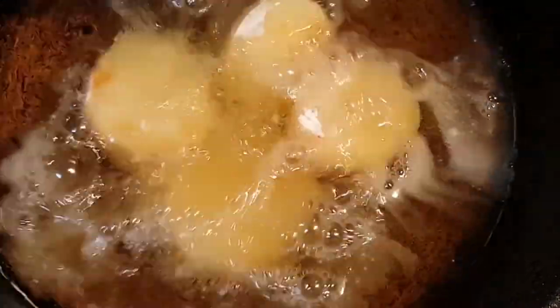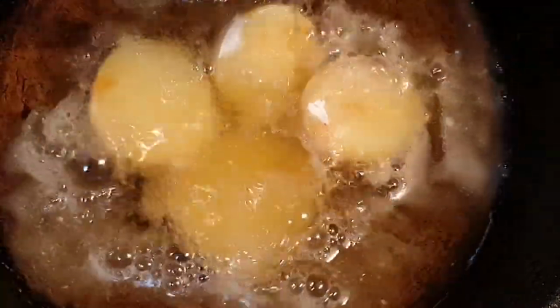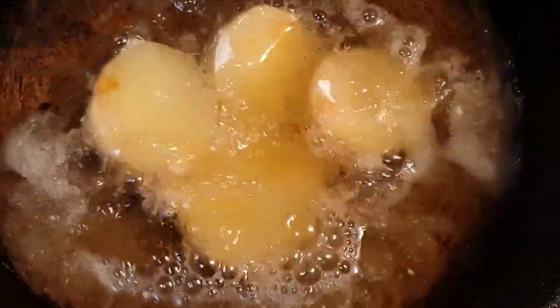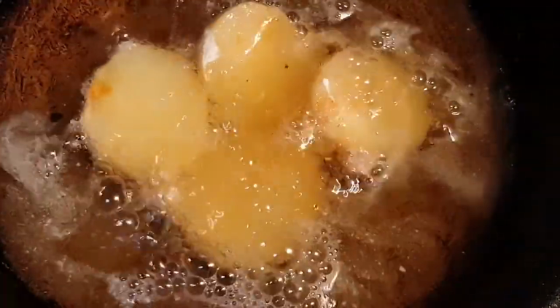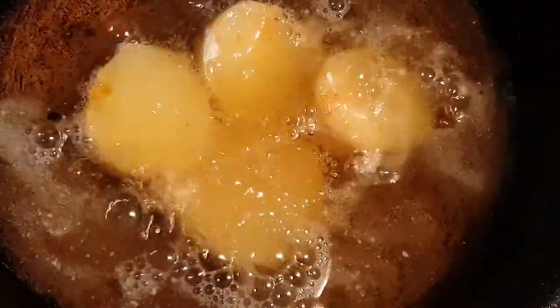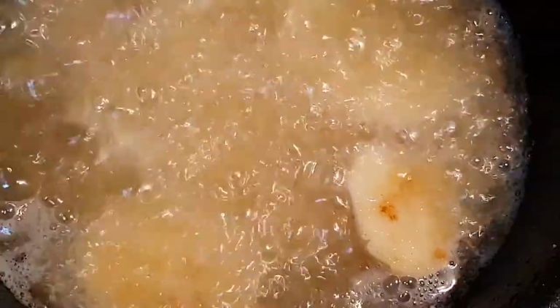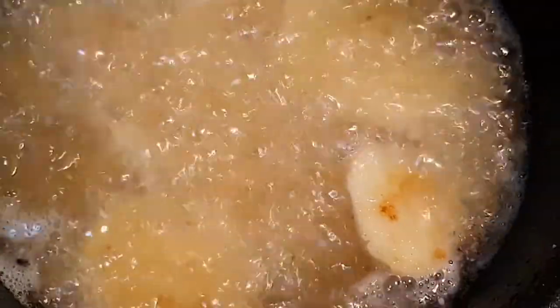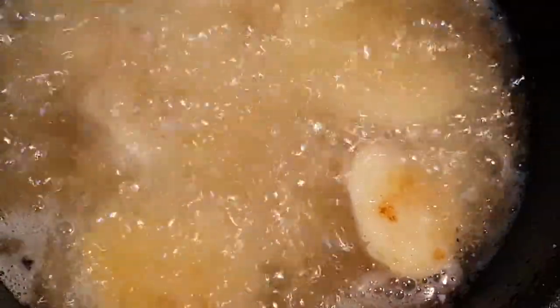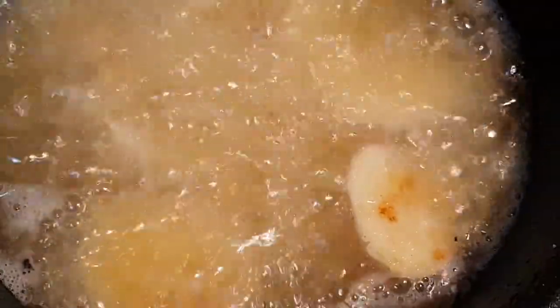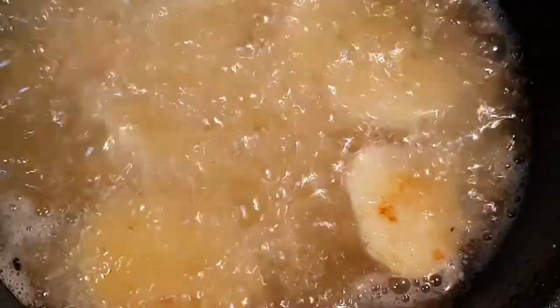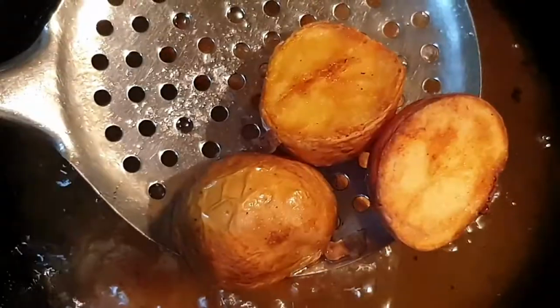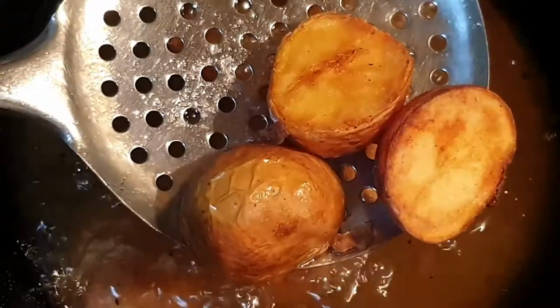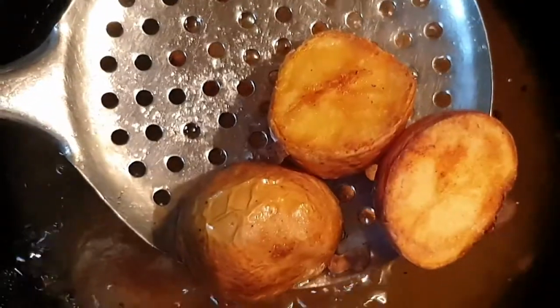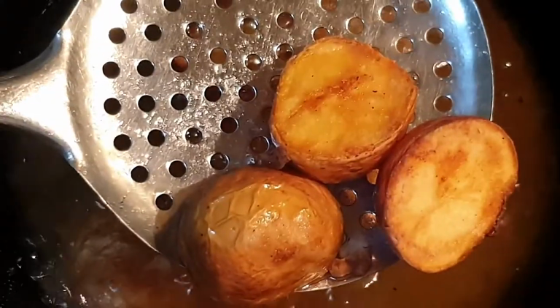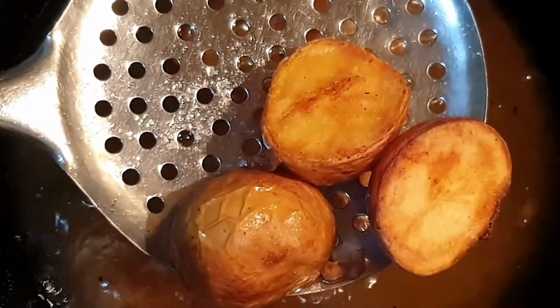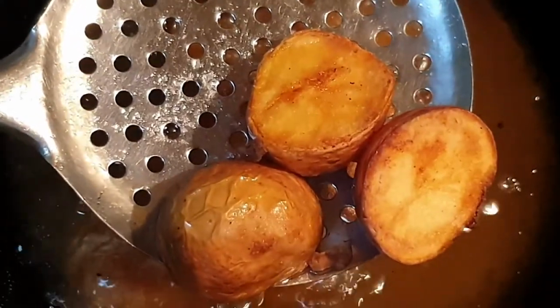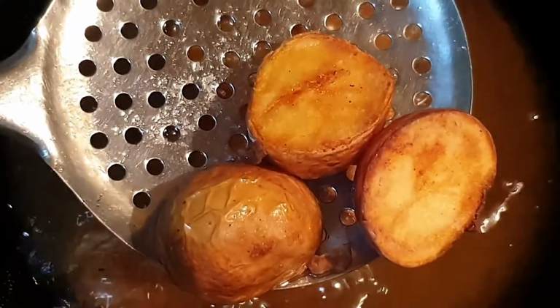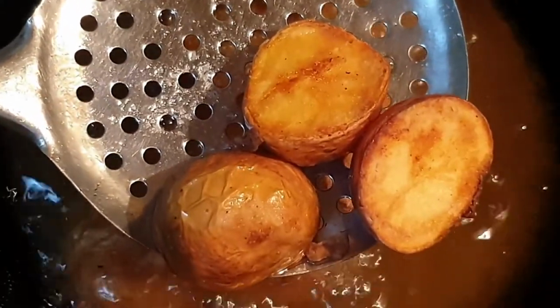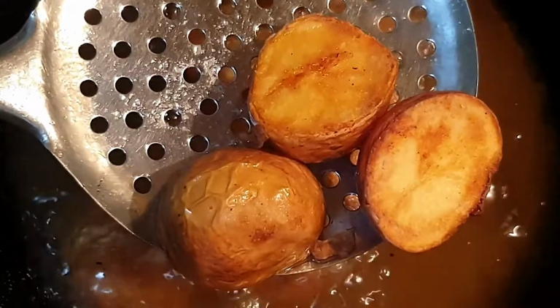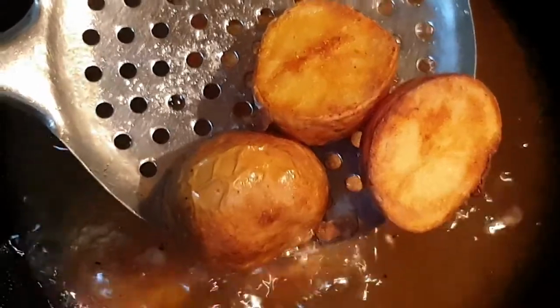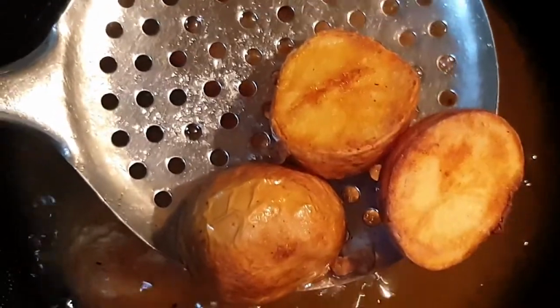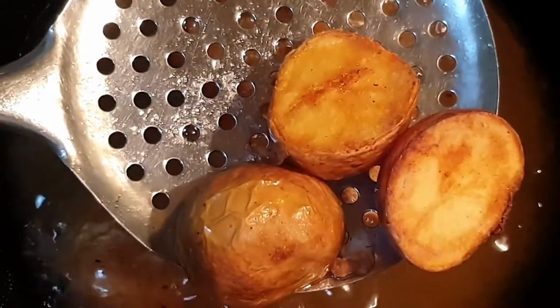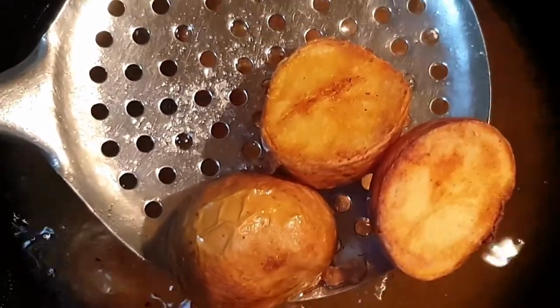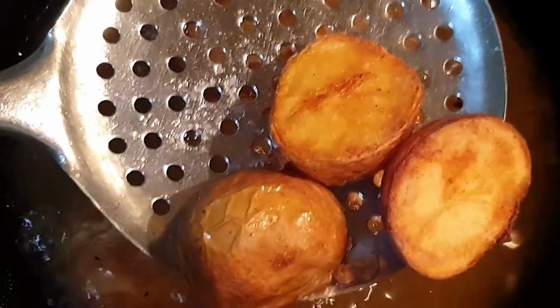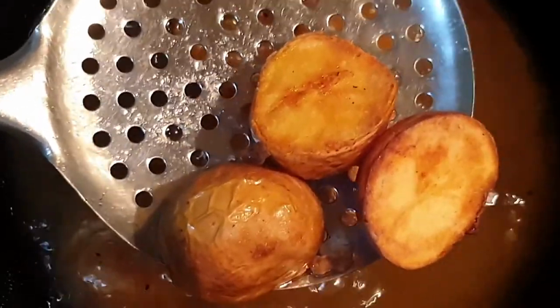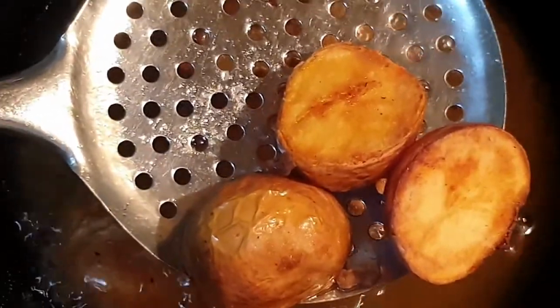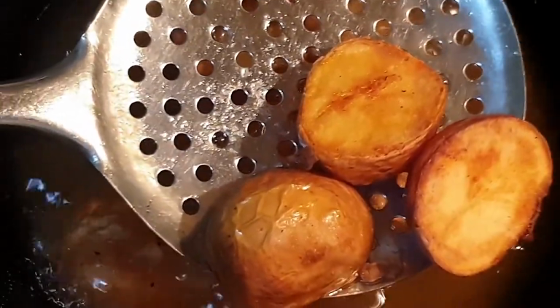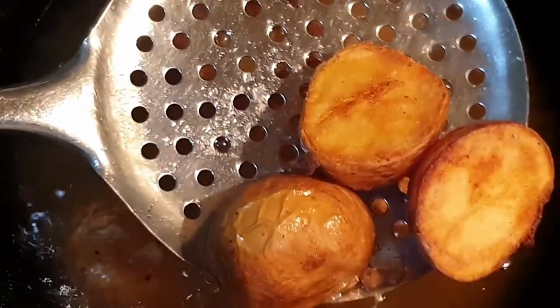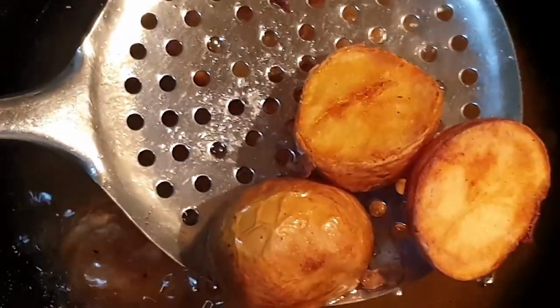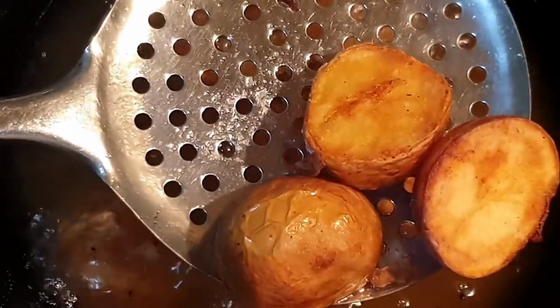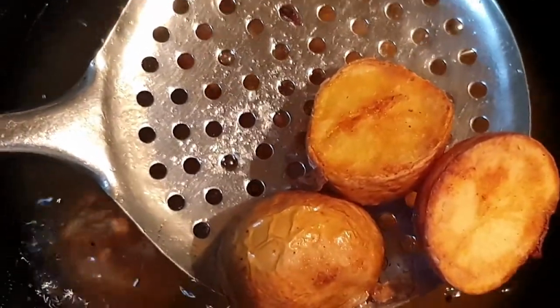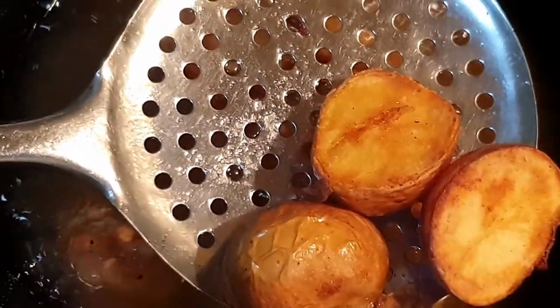Now we will fry our potatoes in hot oil. Our potatoes have become golden brown, we'll switch off the flame and take them out in a plate. We'll keep the potatoes aside.